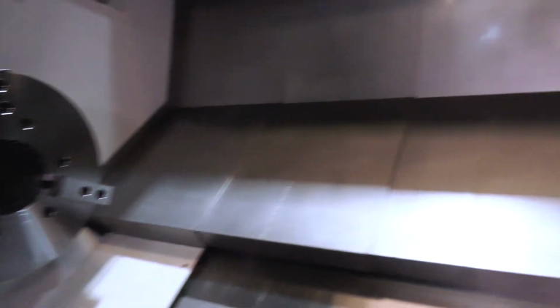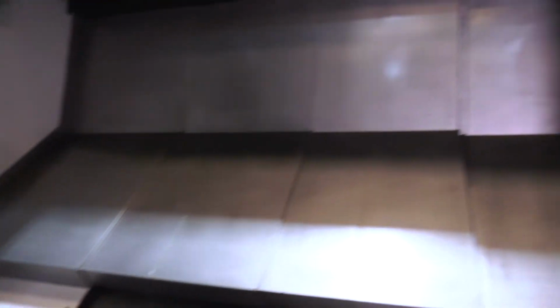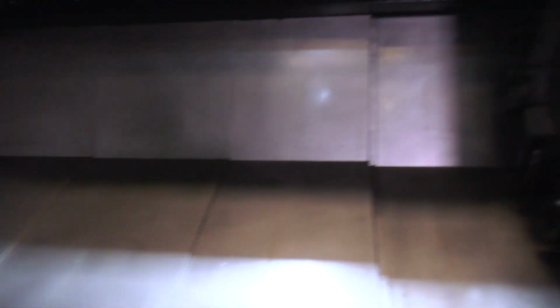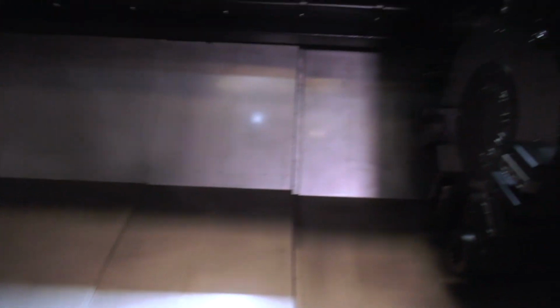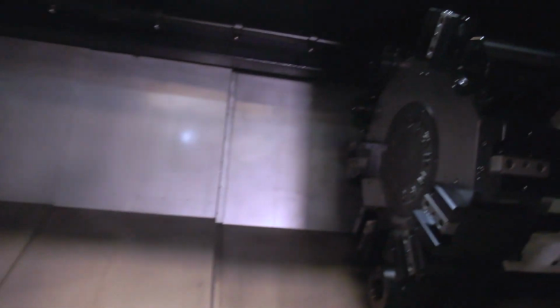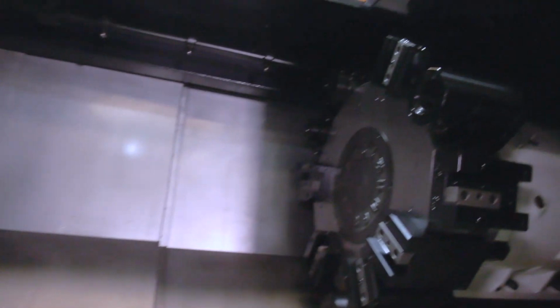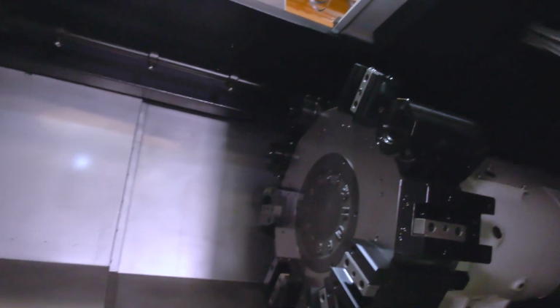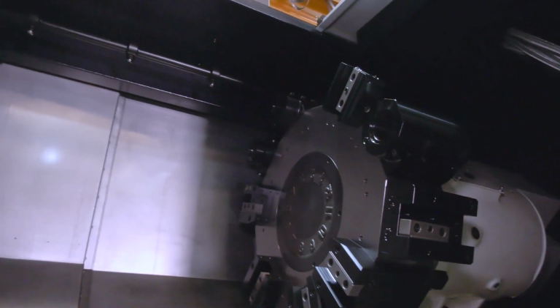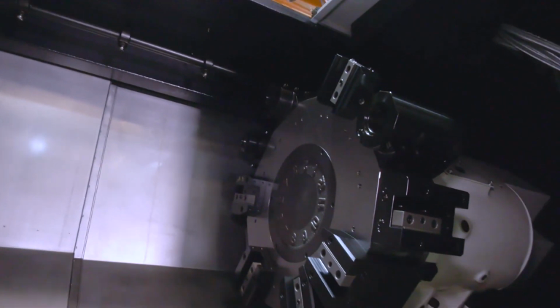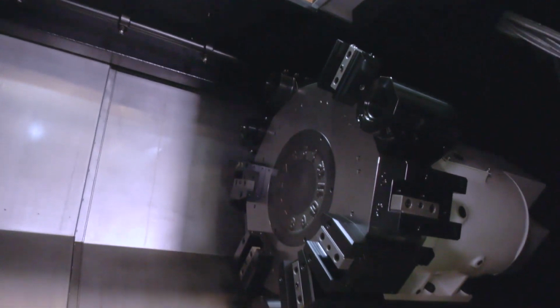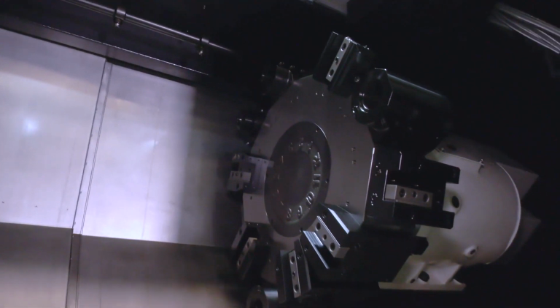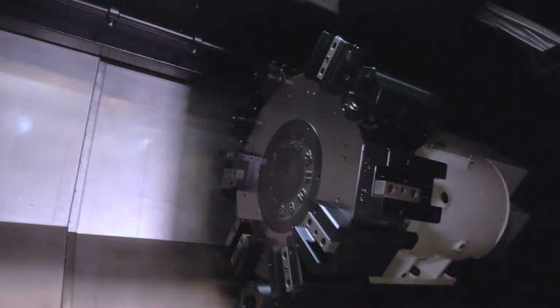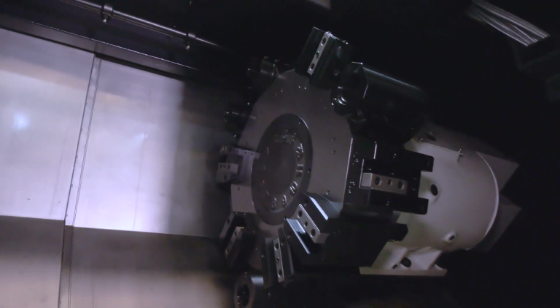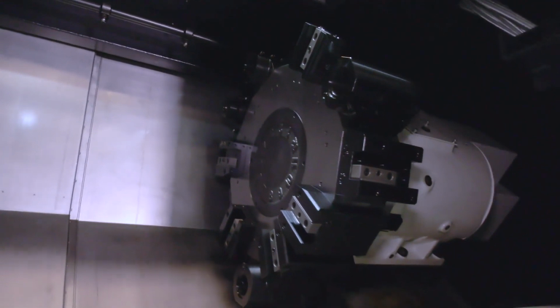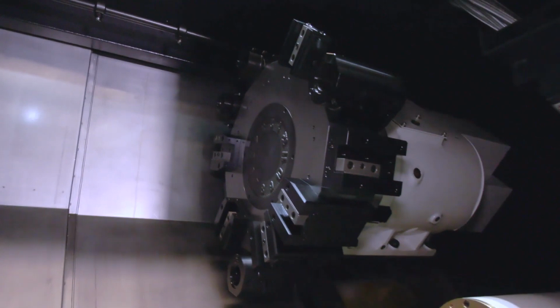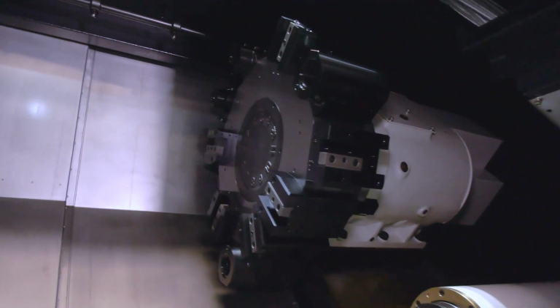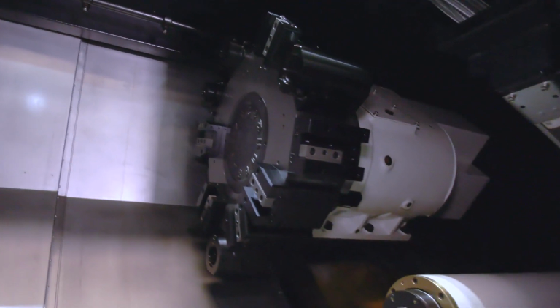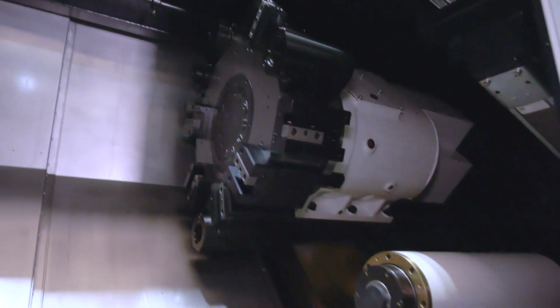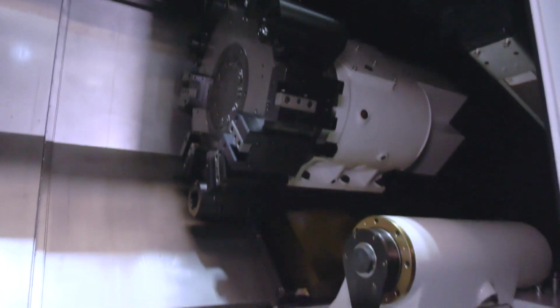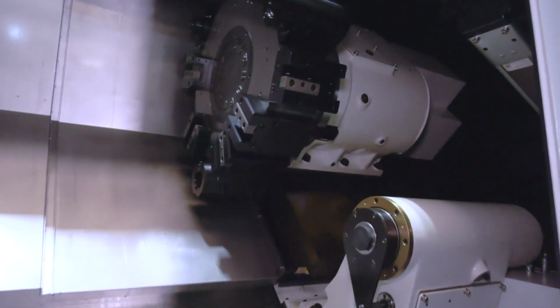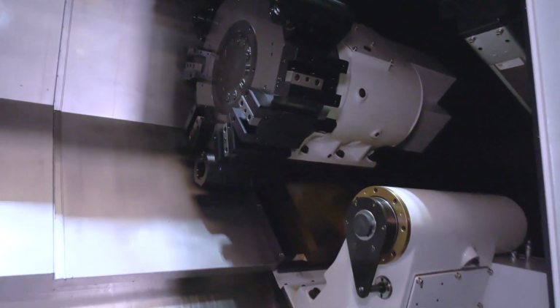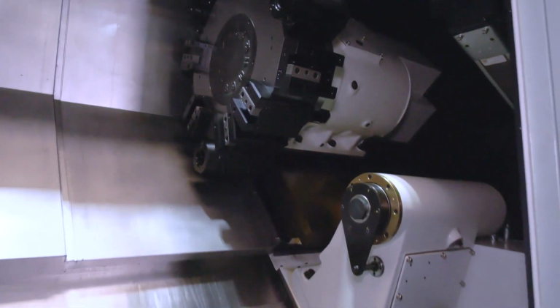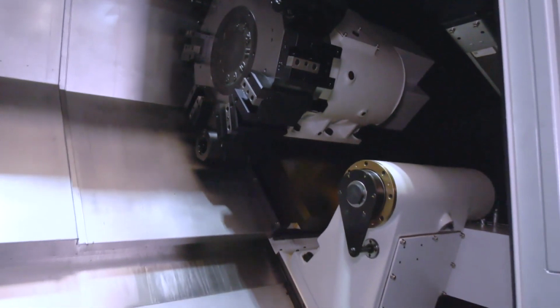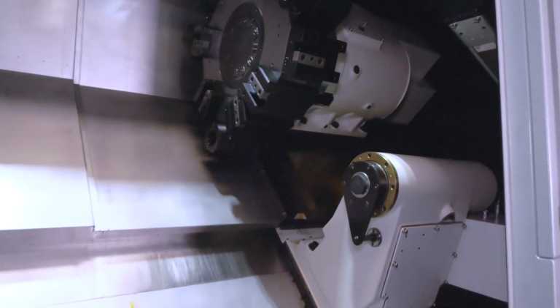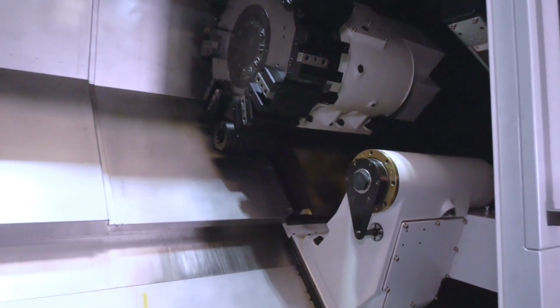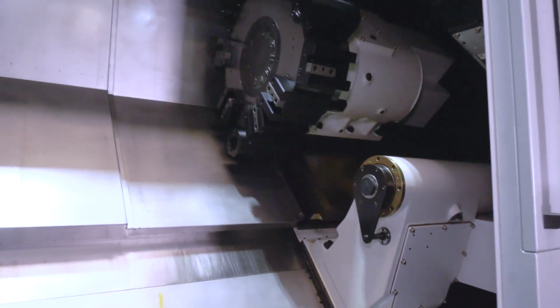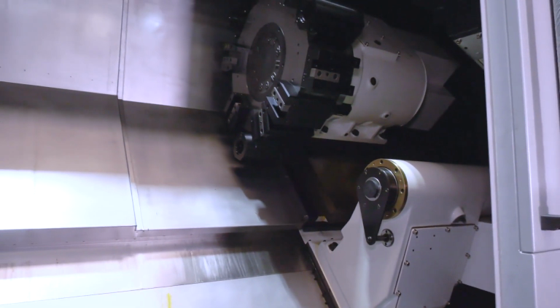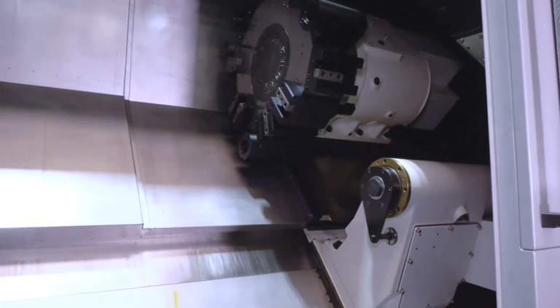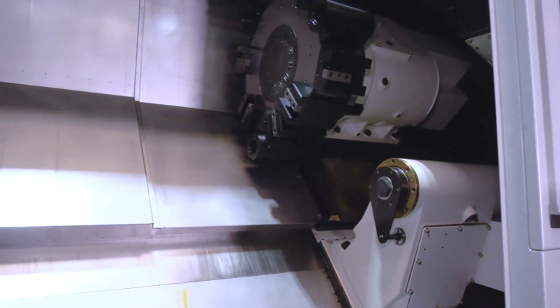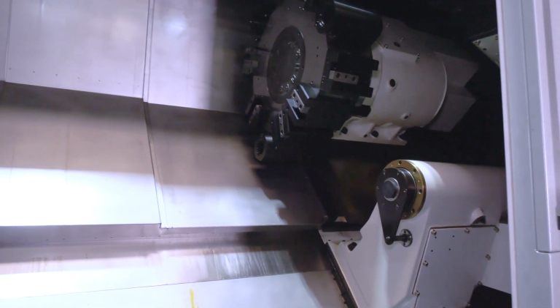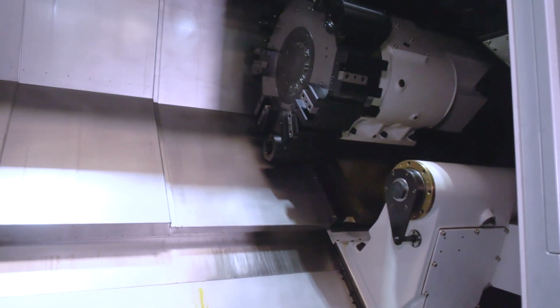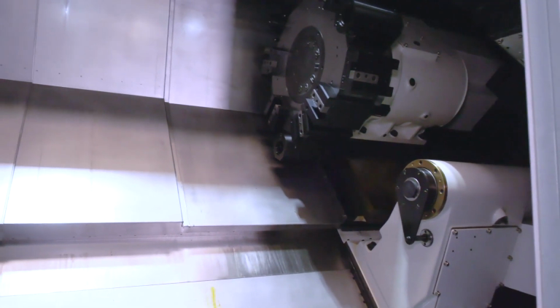Driven tooling here is unique with a 12-station turret, swing of 900 mil, and an 8,000 RPM spindle.